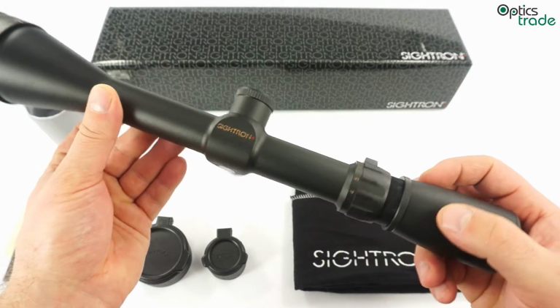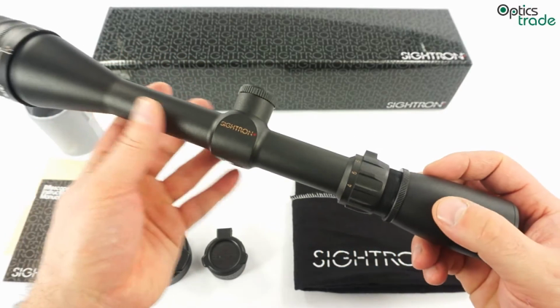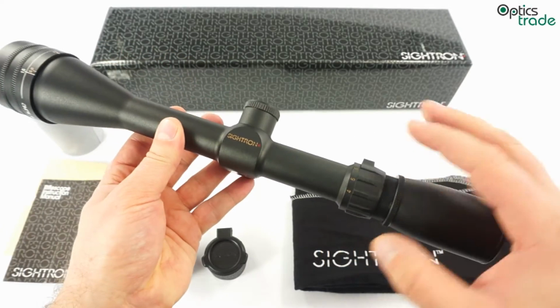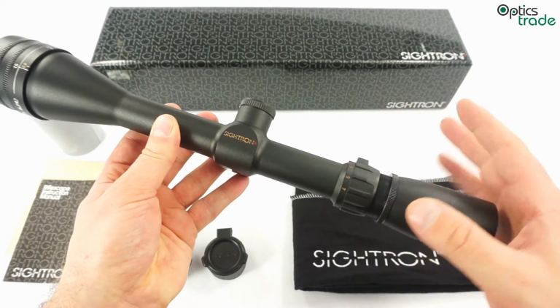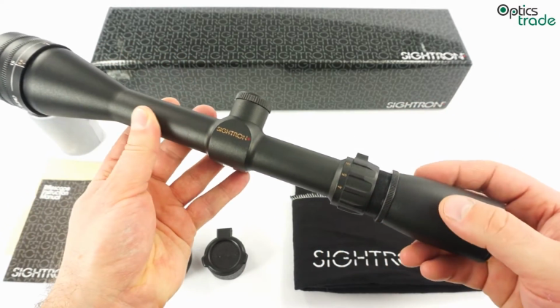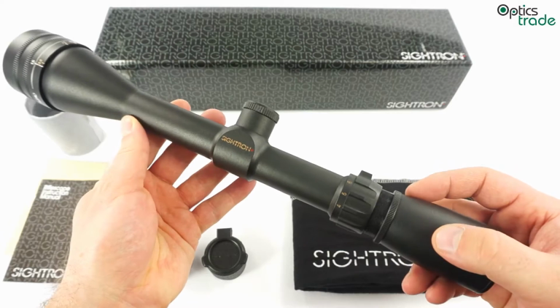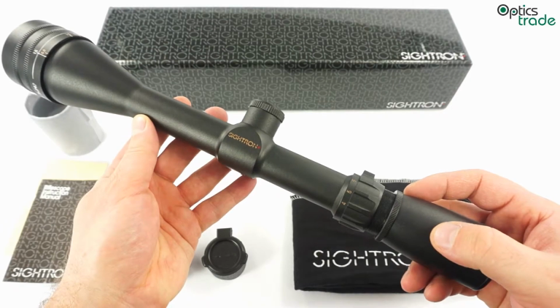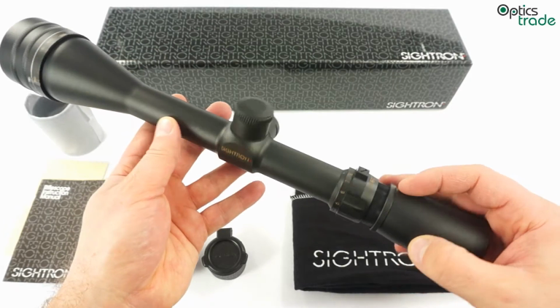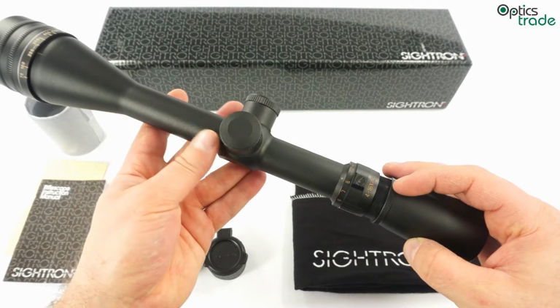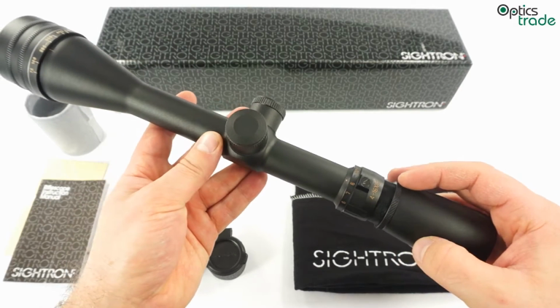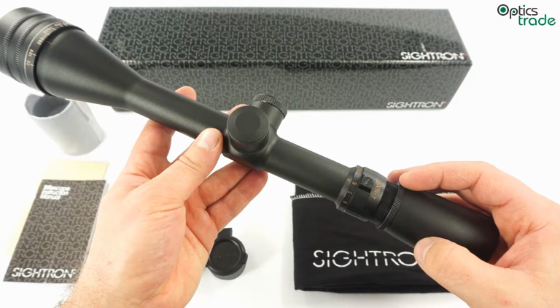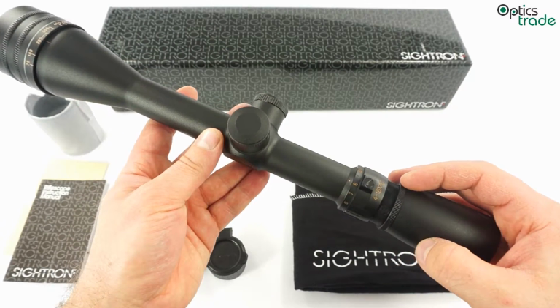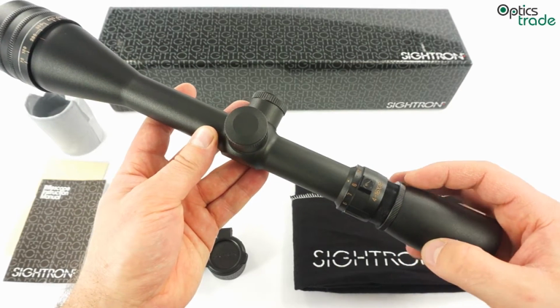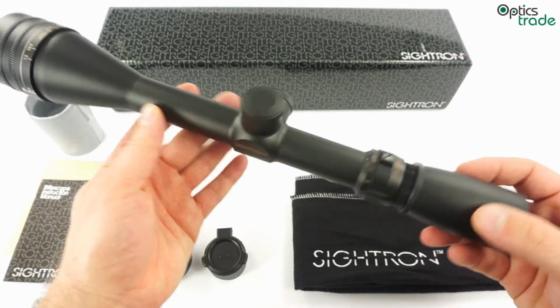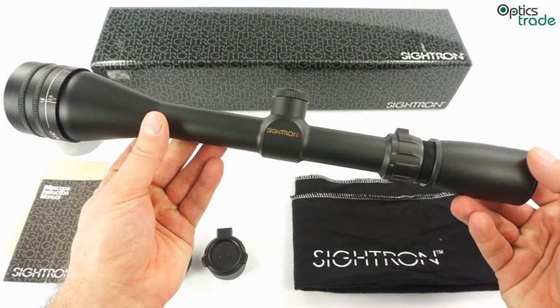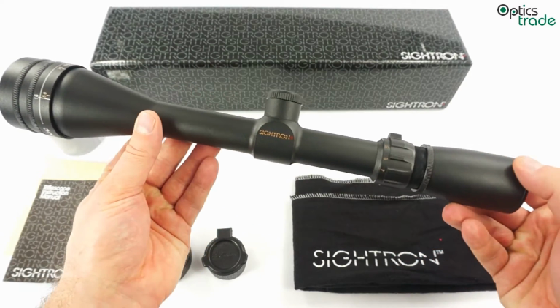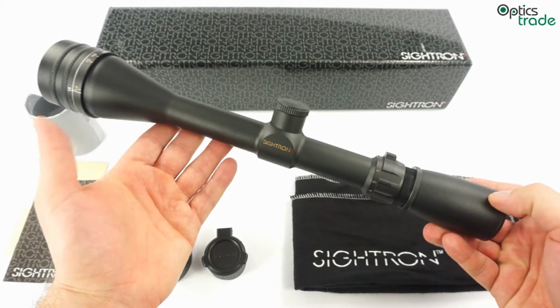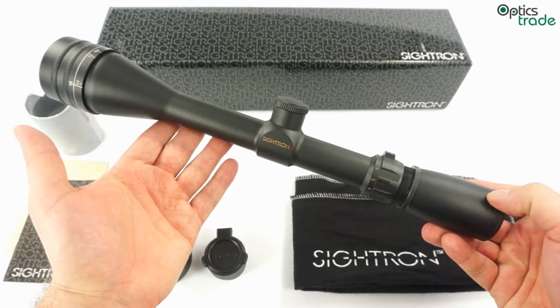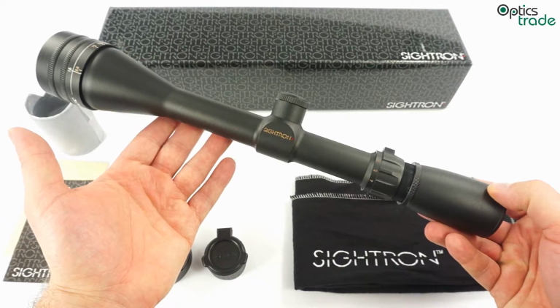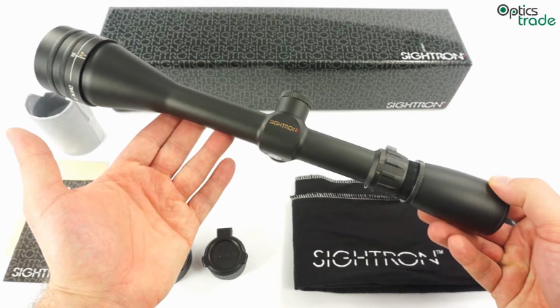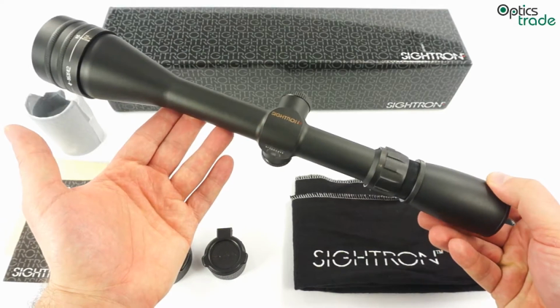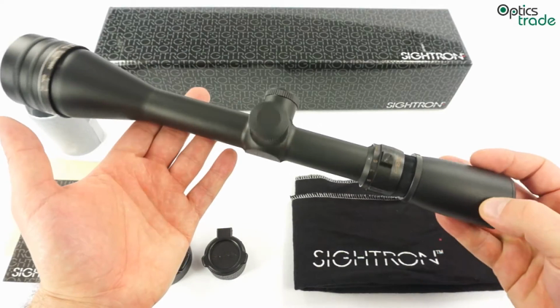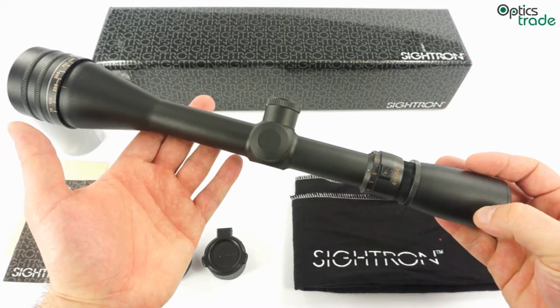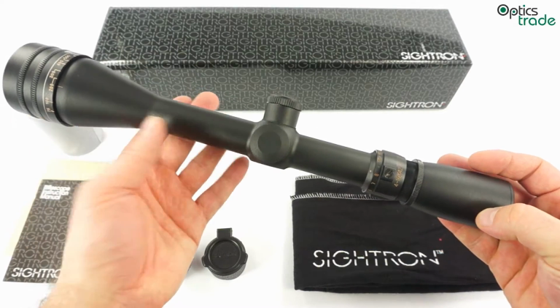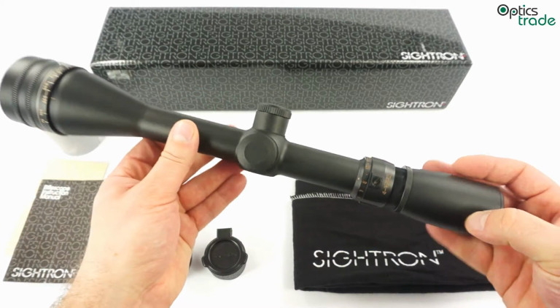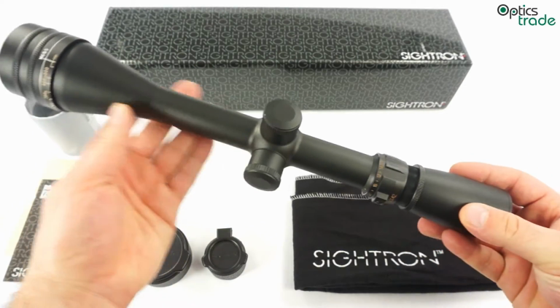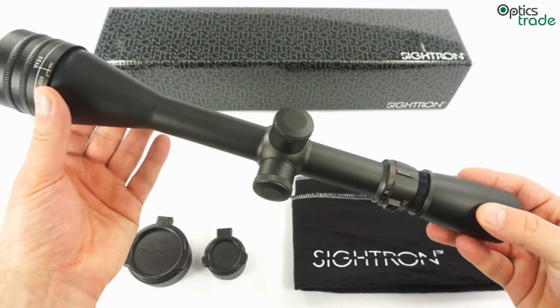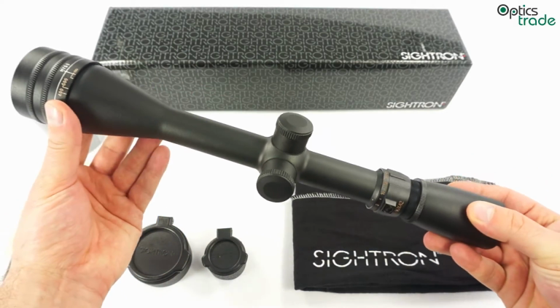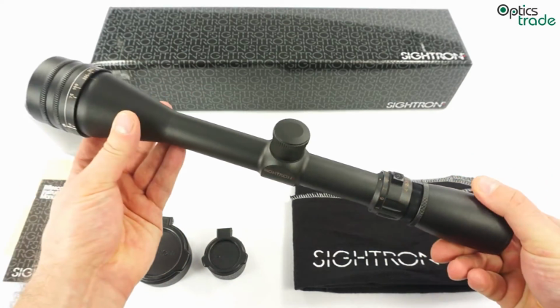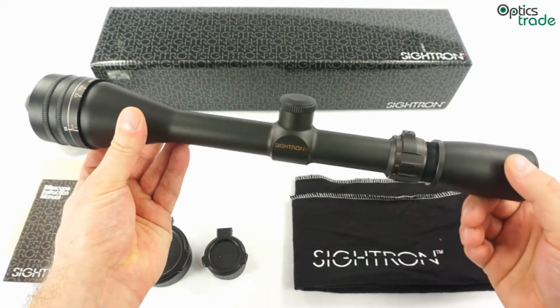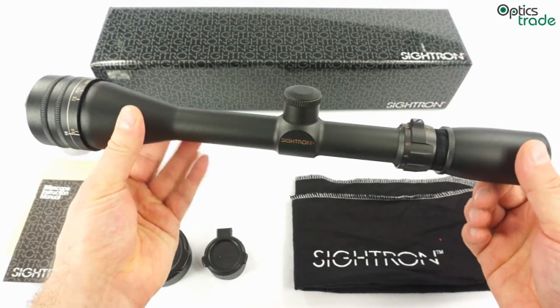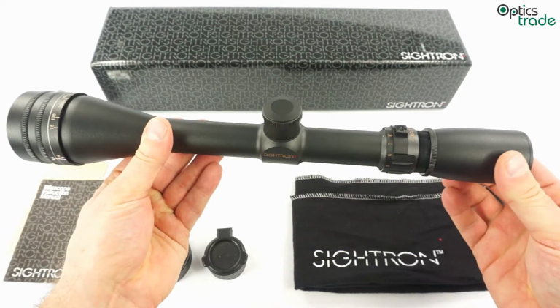This scope can be used either for hunting or for target shooting. It weighs only 450 grams, so it's very light and very slim — overall a small scope.